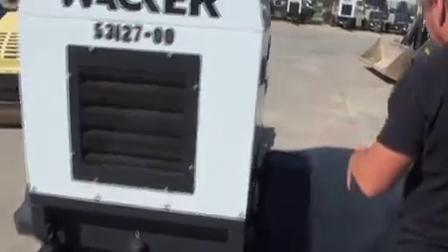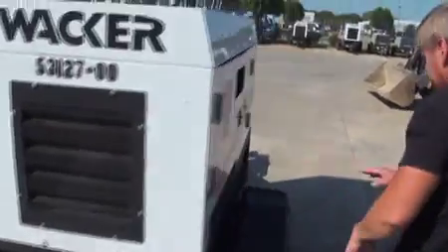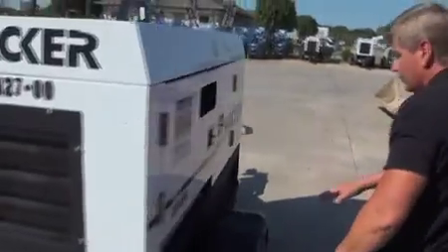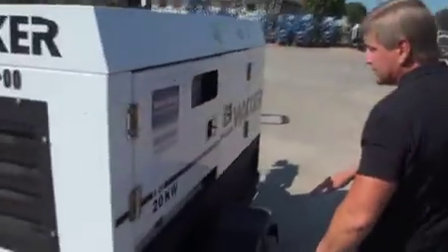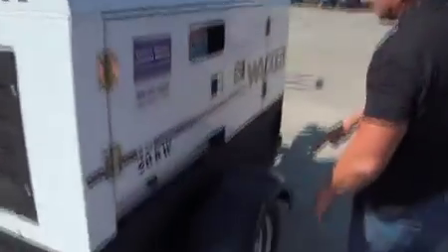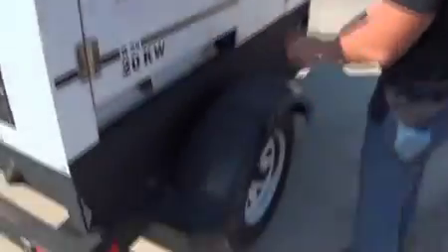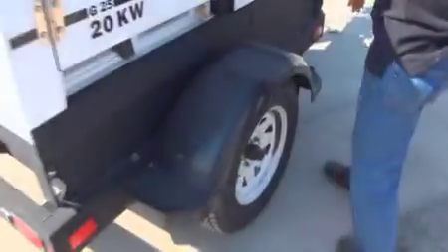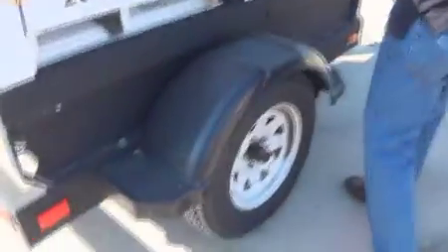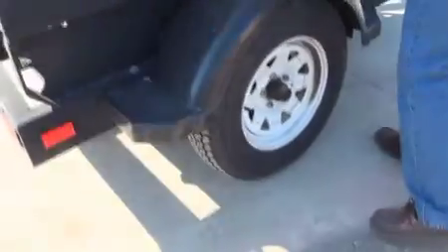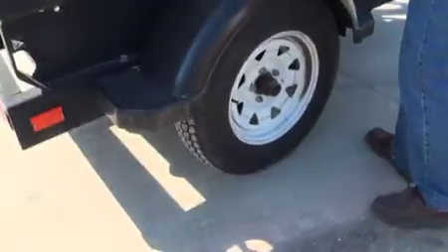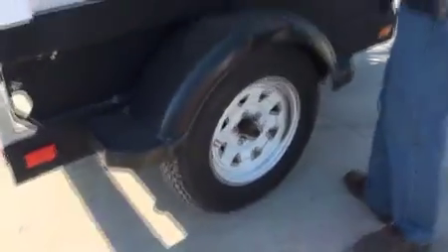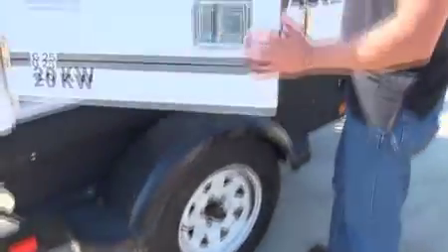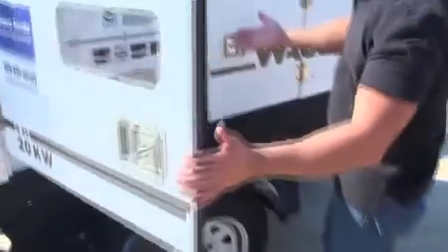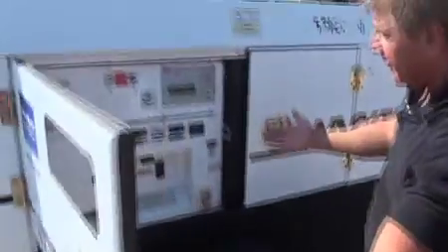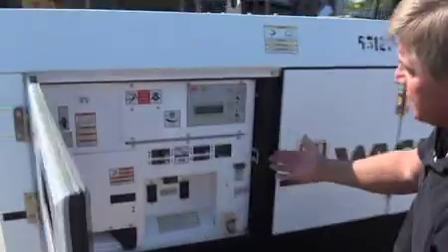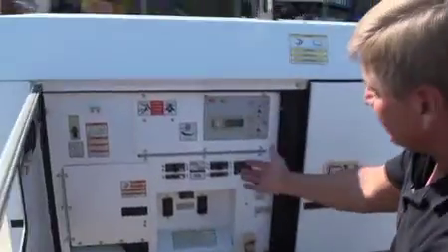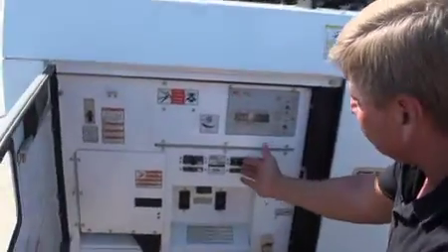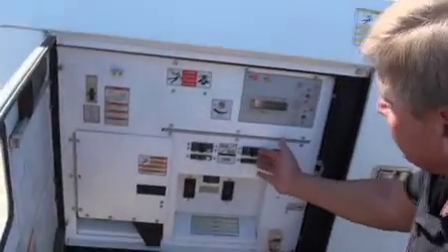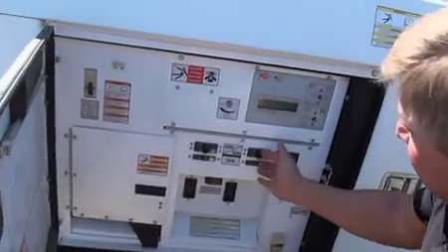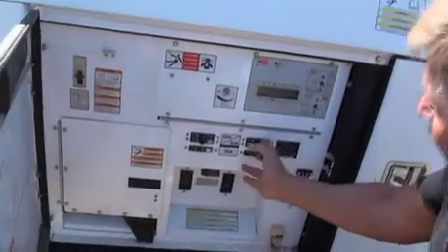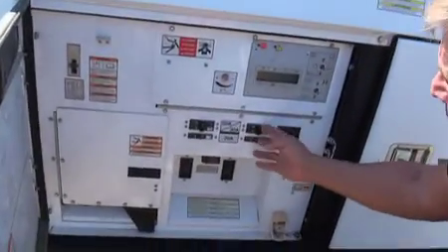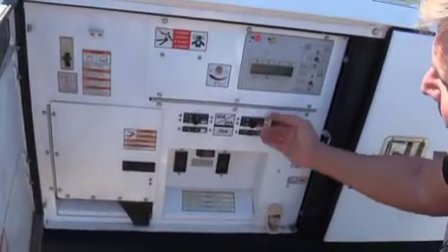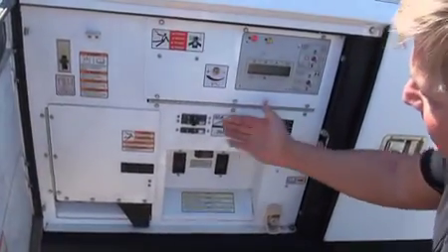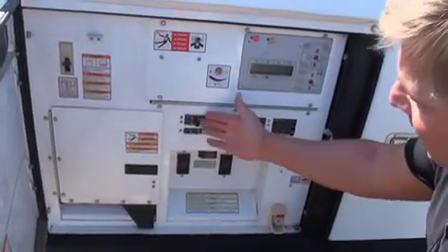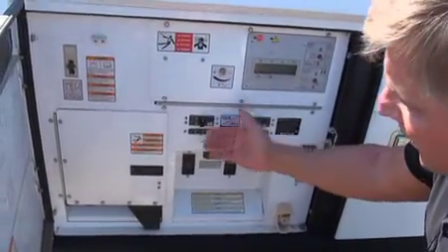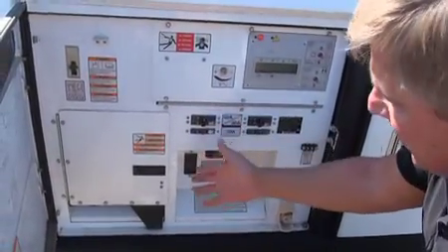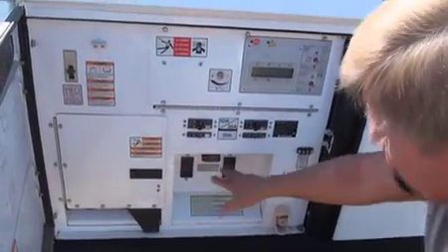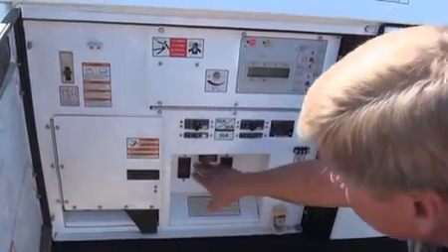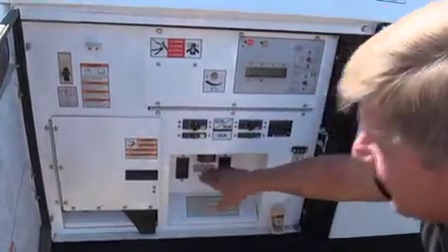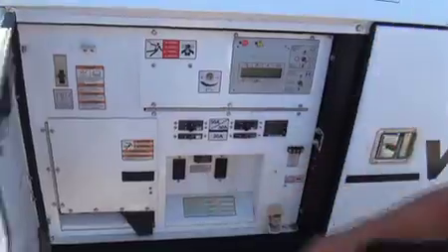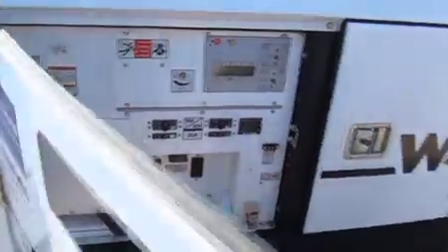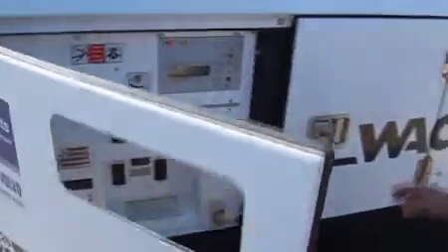Check the wheel assembly and tire on this side. The control panel — just make sure all your functions work properly. The breakers are not damaged and plugs are not damaged in any form.